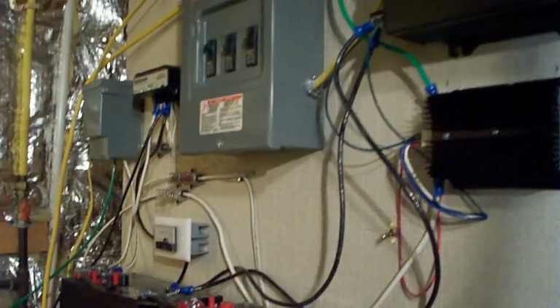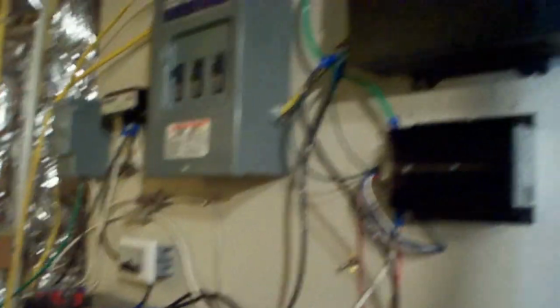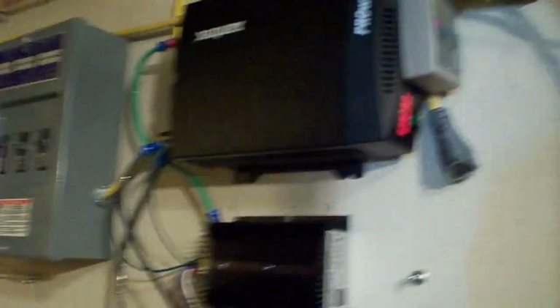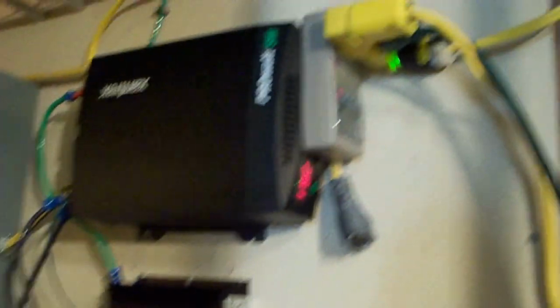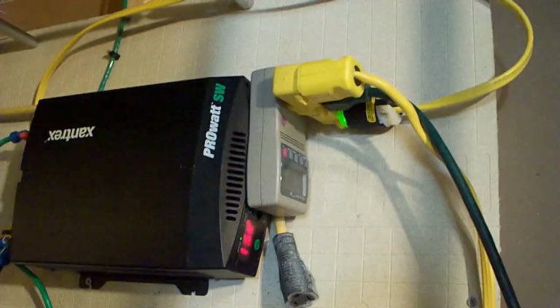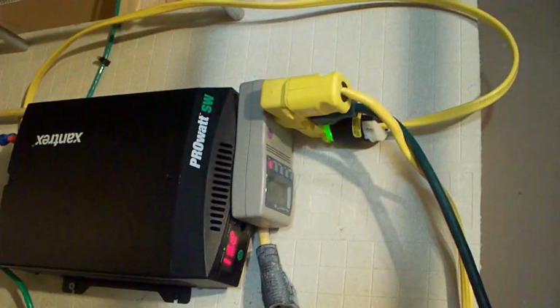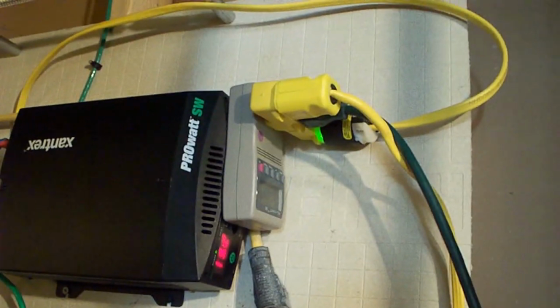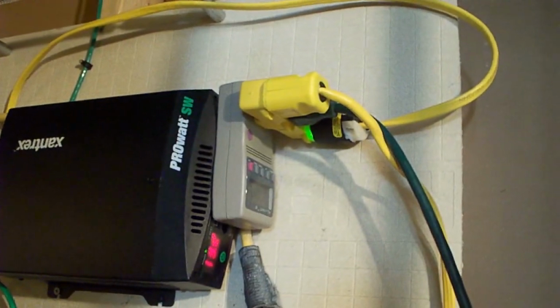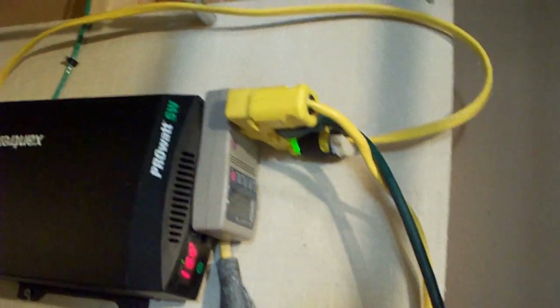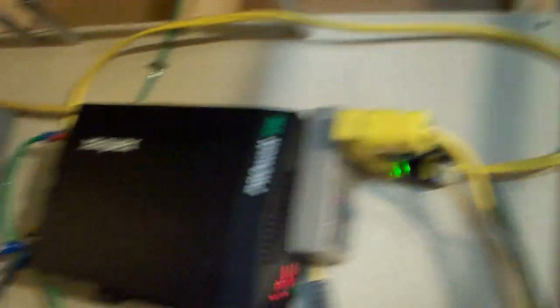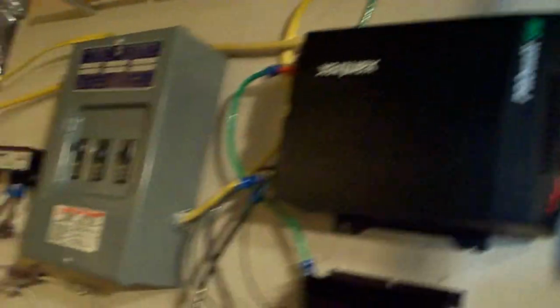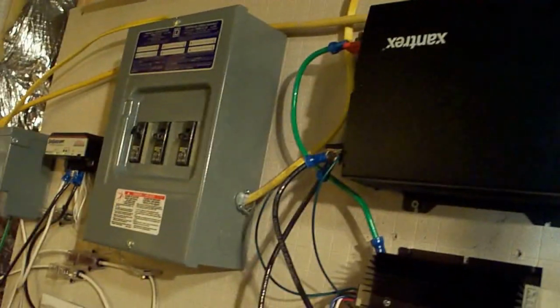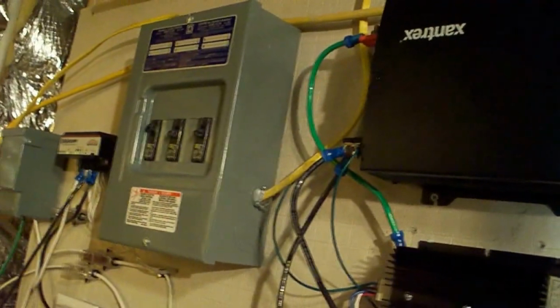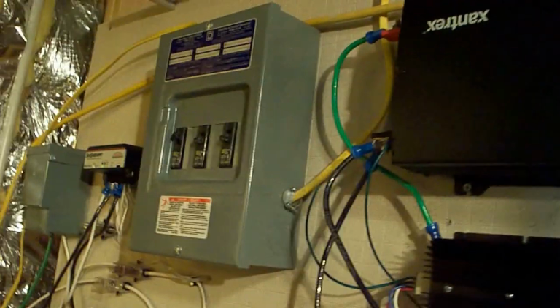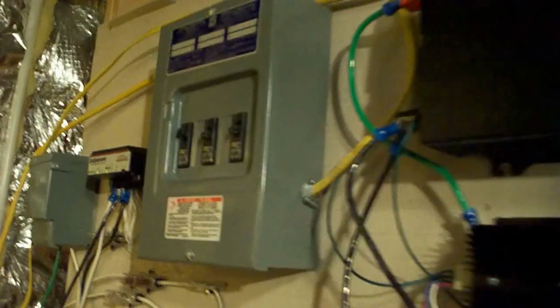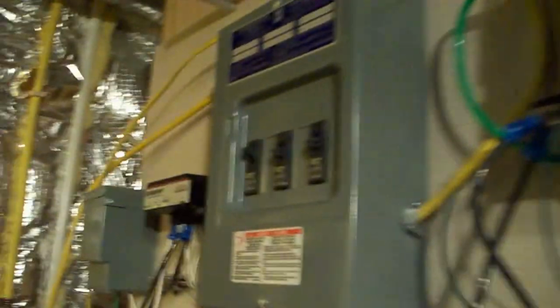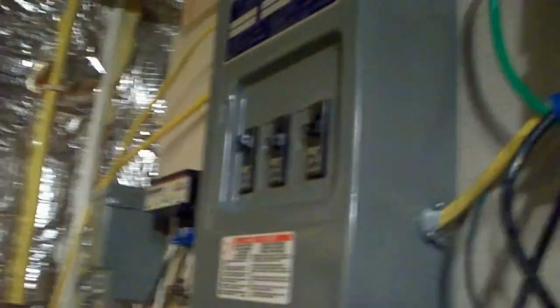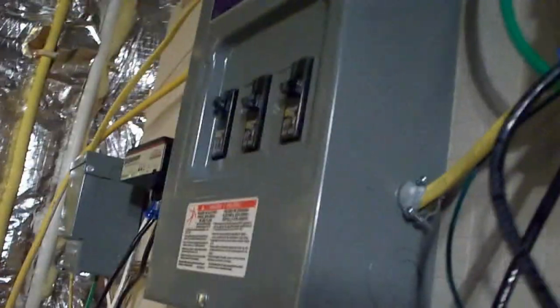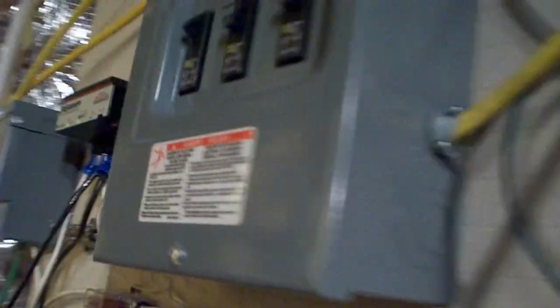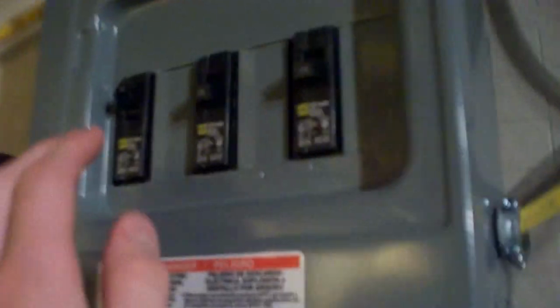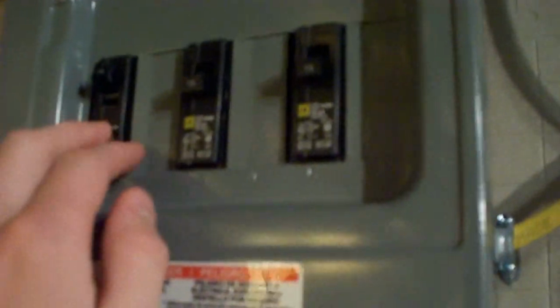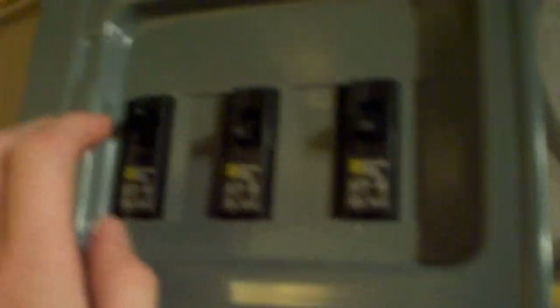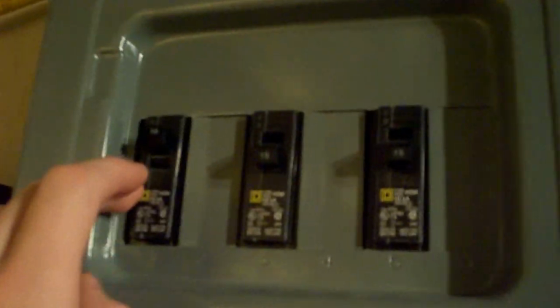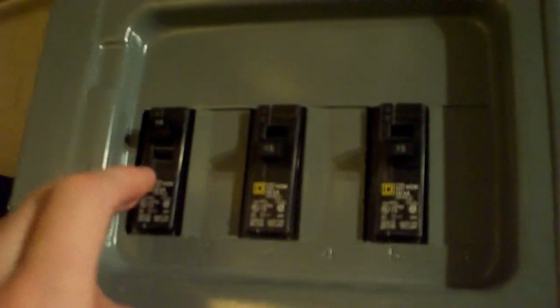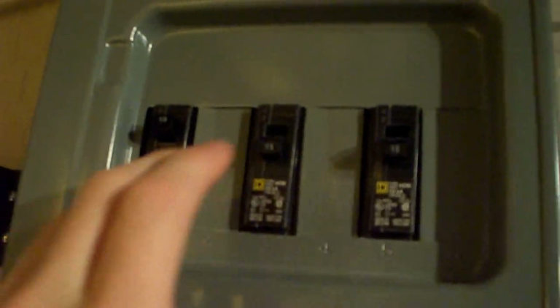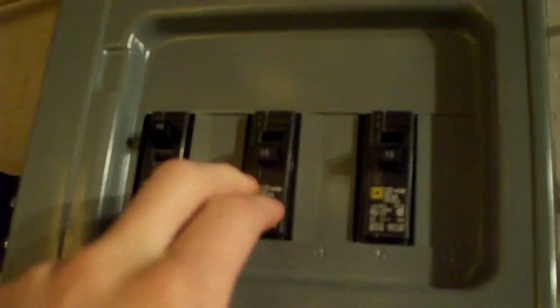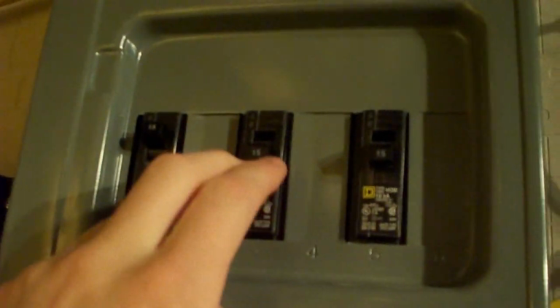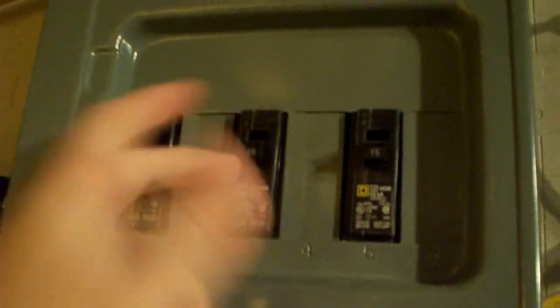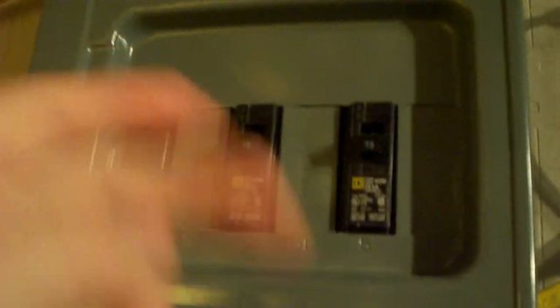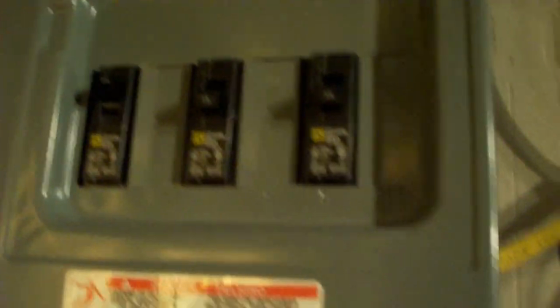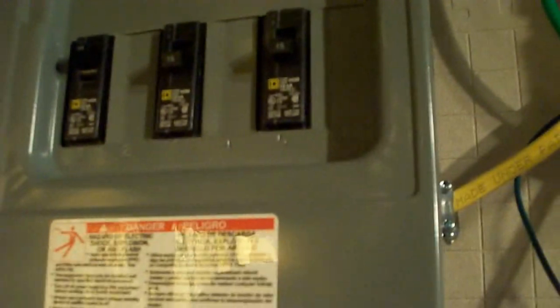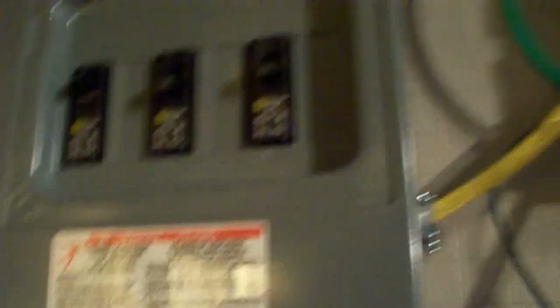So this is all wired a little bit crudely, but all this goes back to the breaker right there. The breaker controls the shed. The left breaker controls my bedroom. Pretty simple stuff.